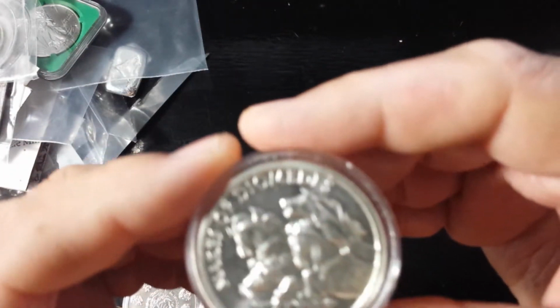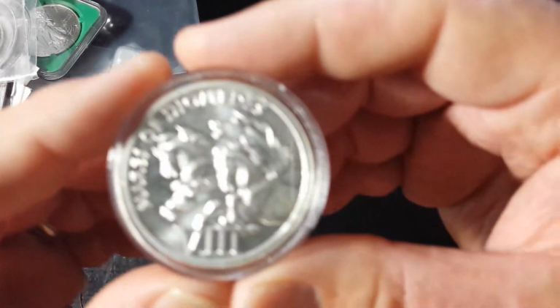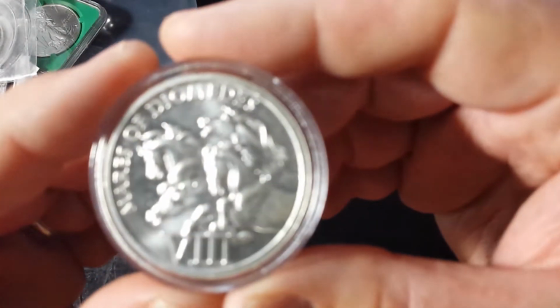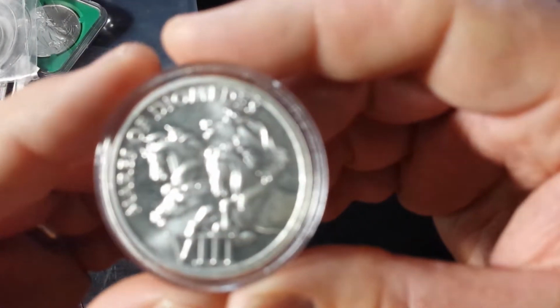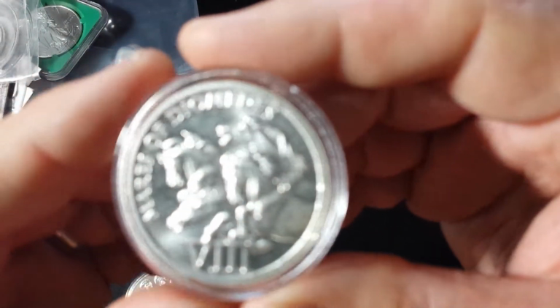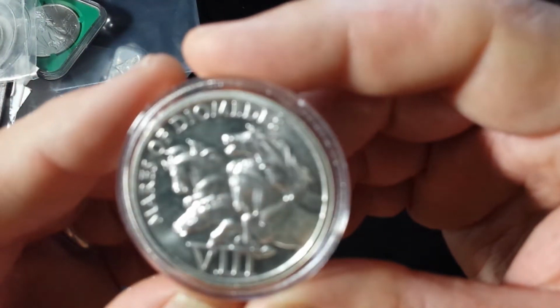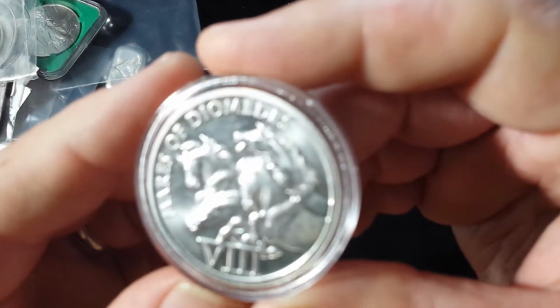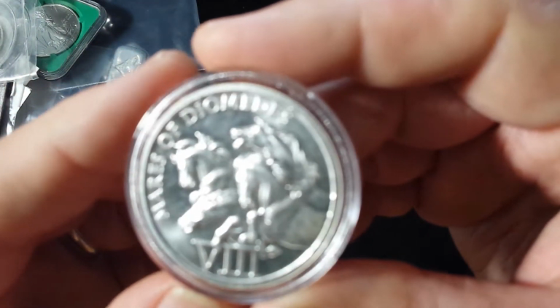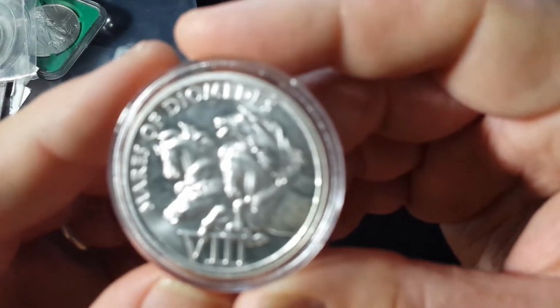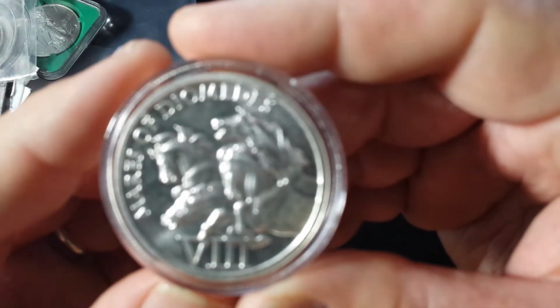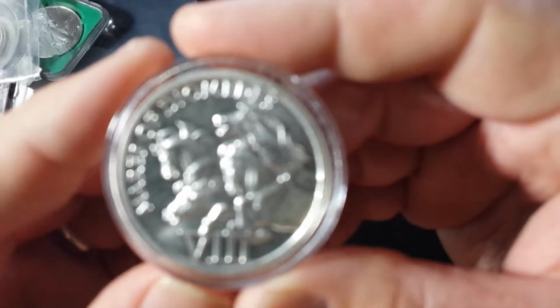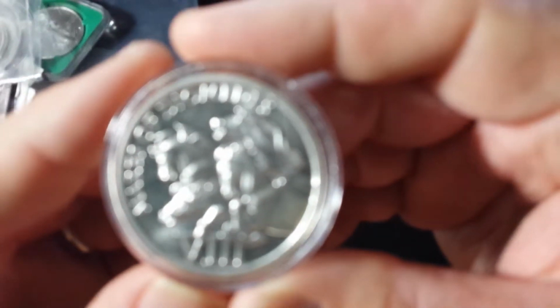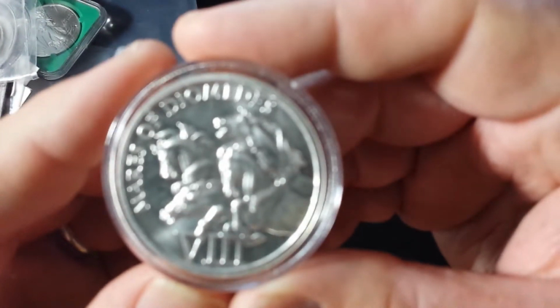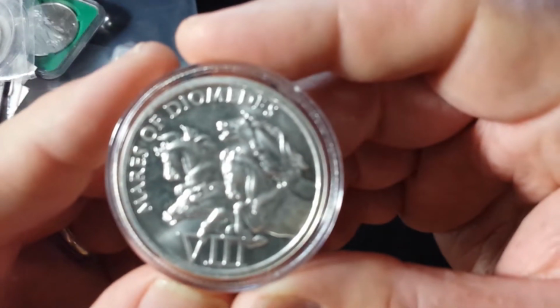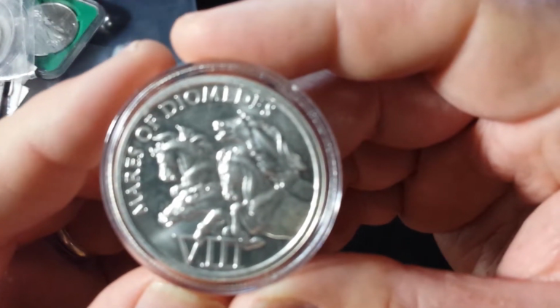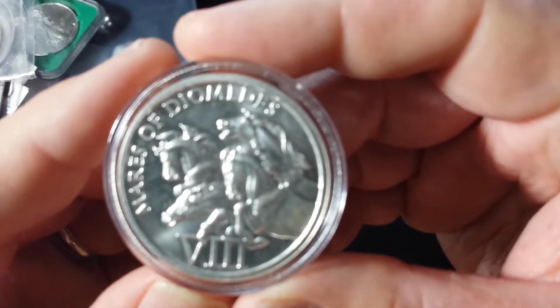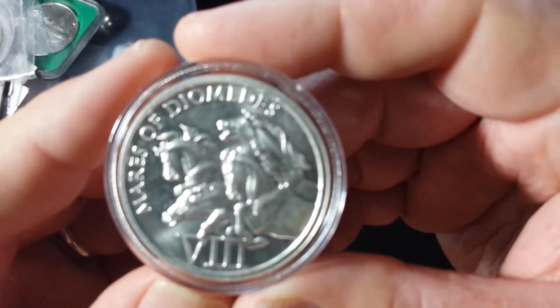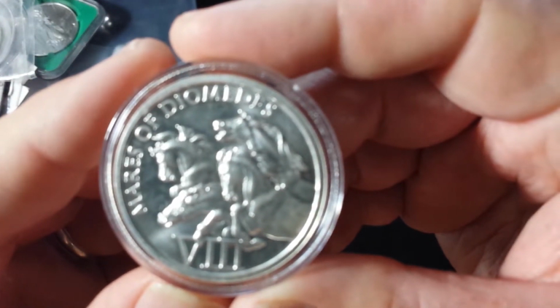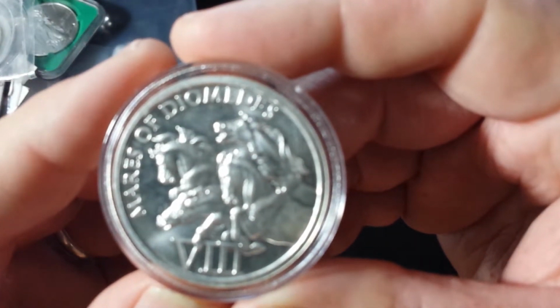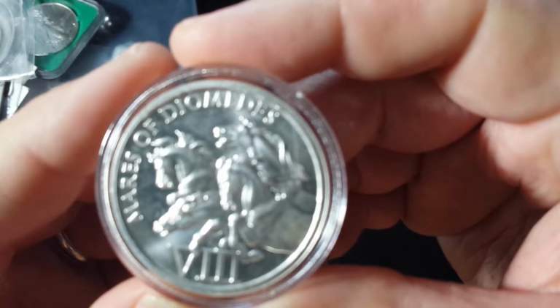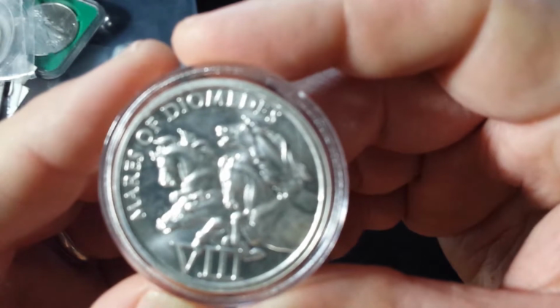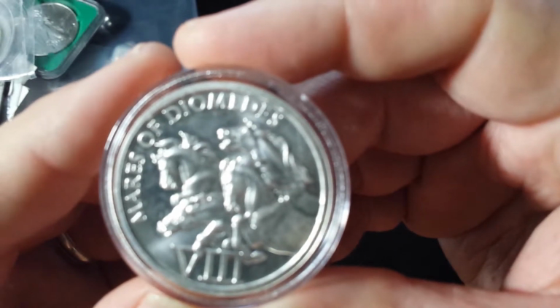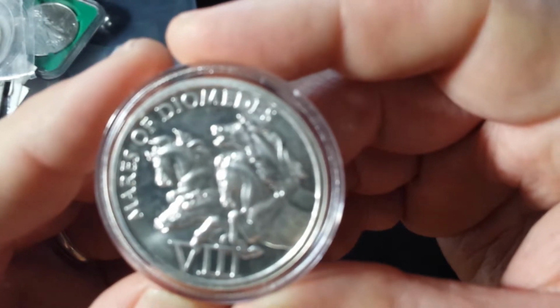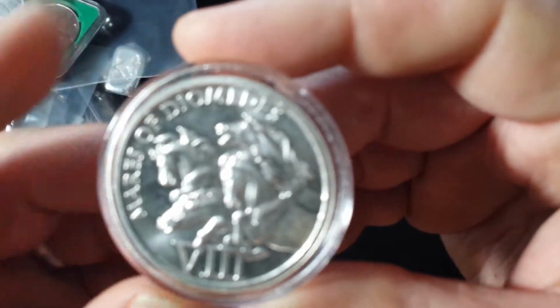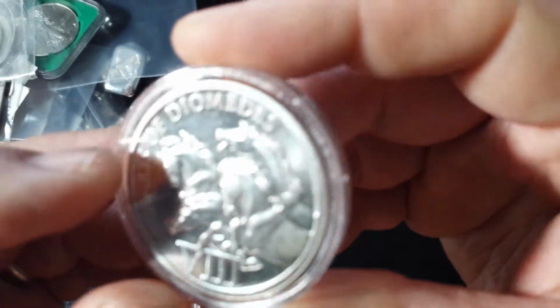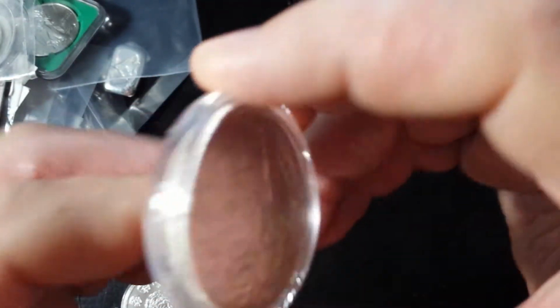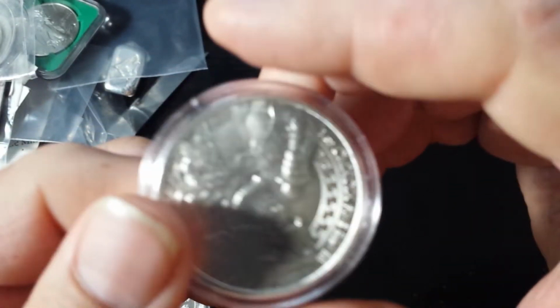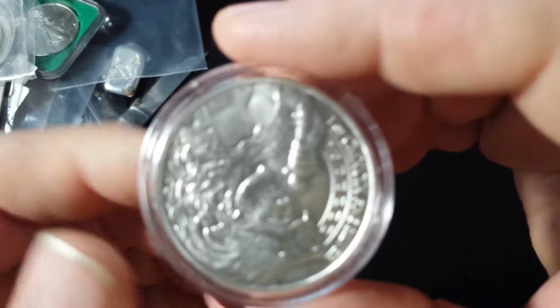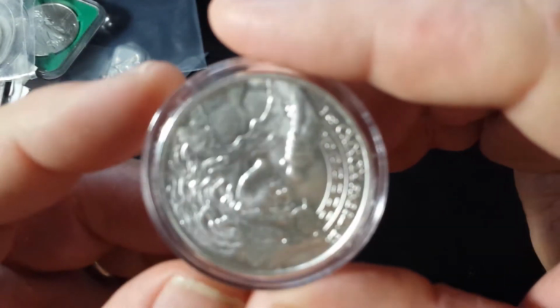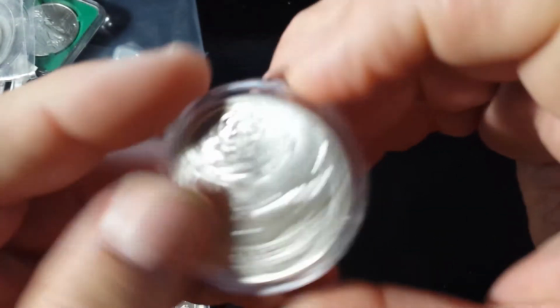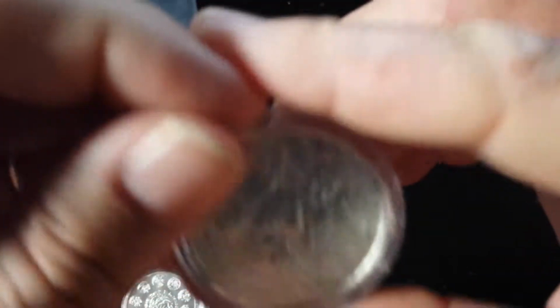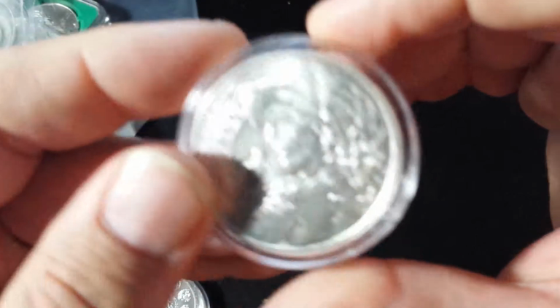And this is from the 12 Labors of Hercules — the Mares of Diomedes. That's a very cool coin. Well, not a coin, but a round.